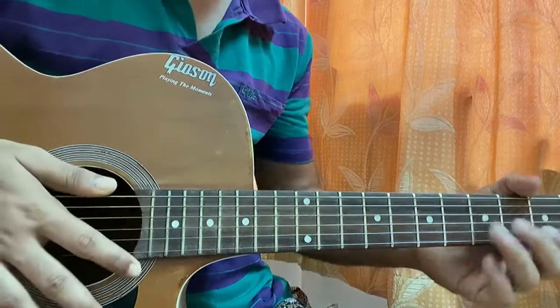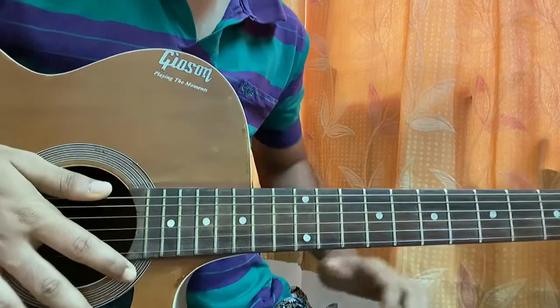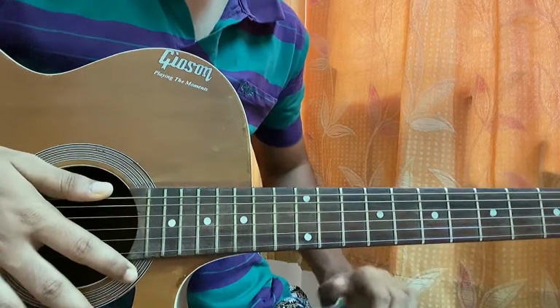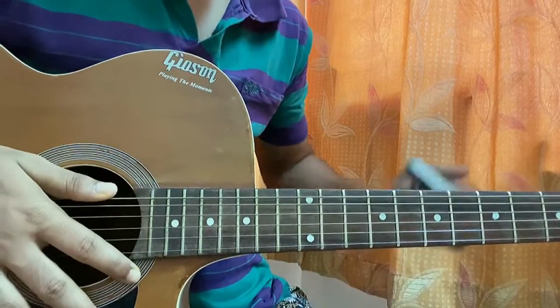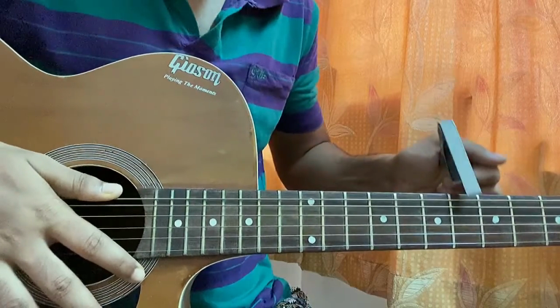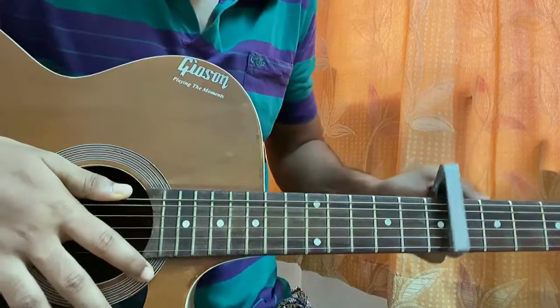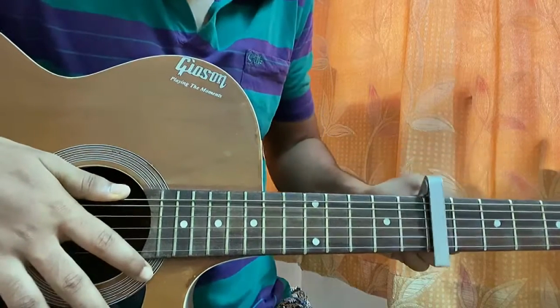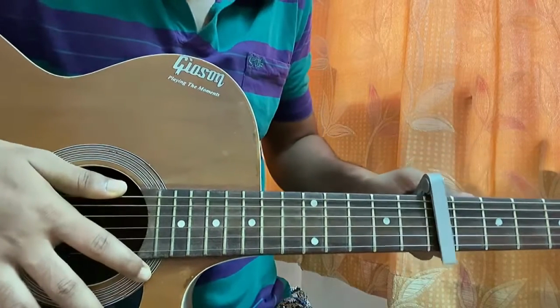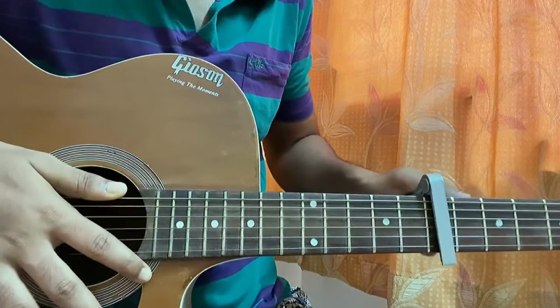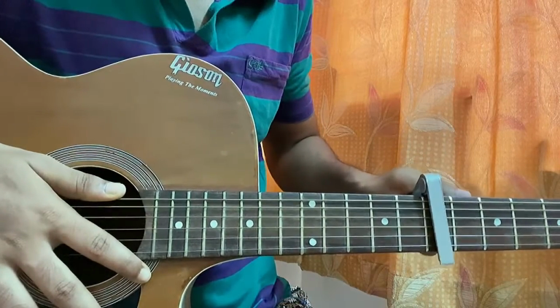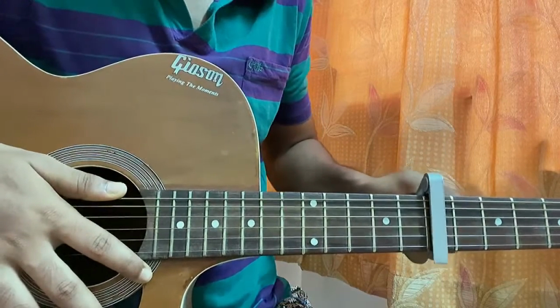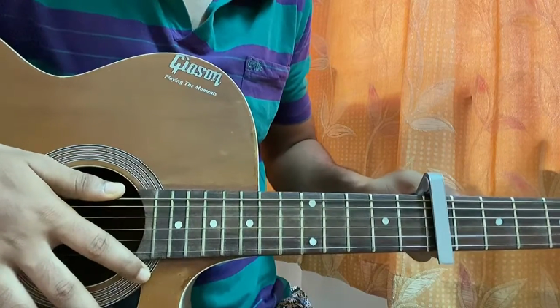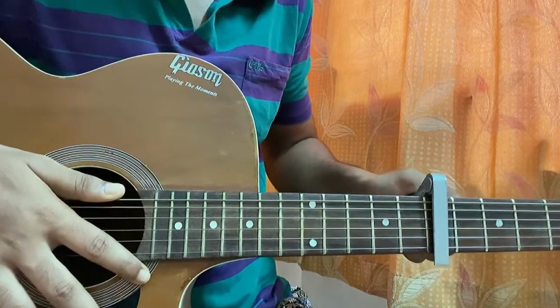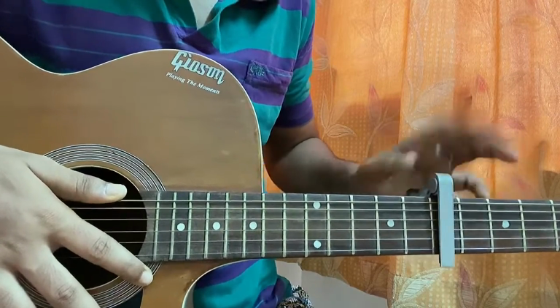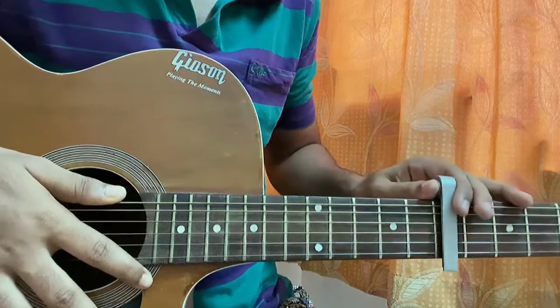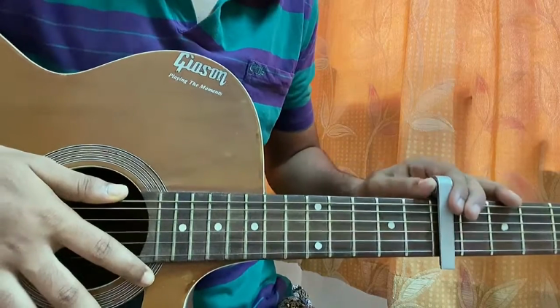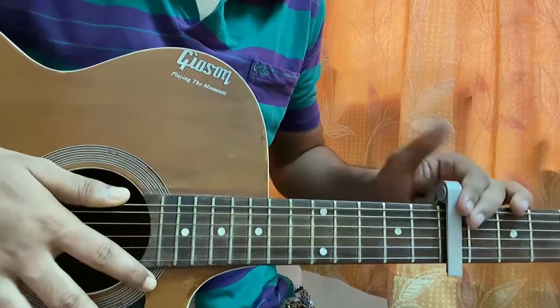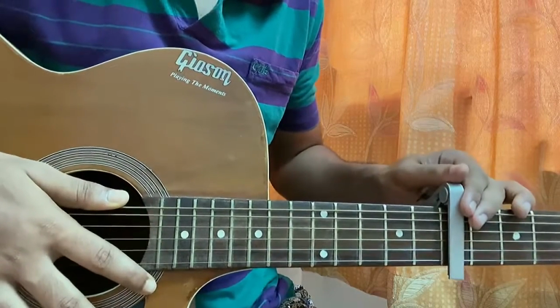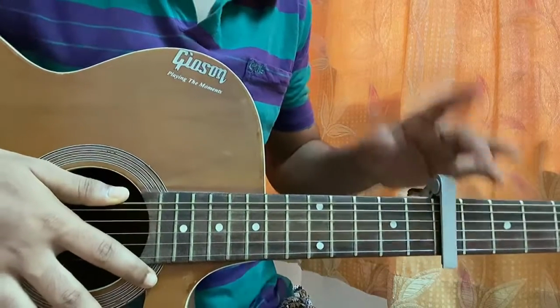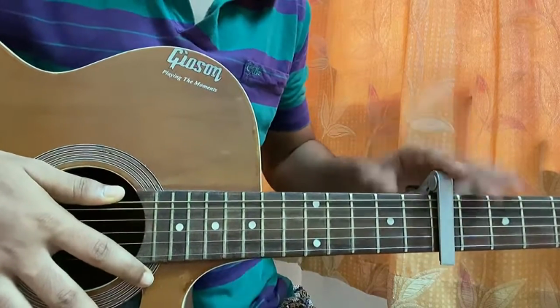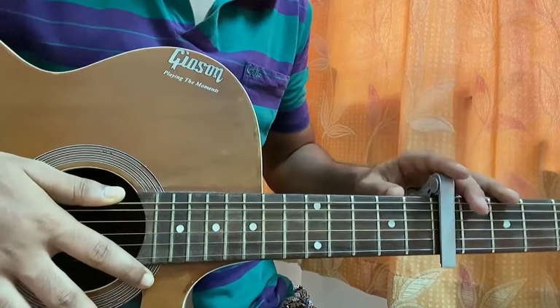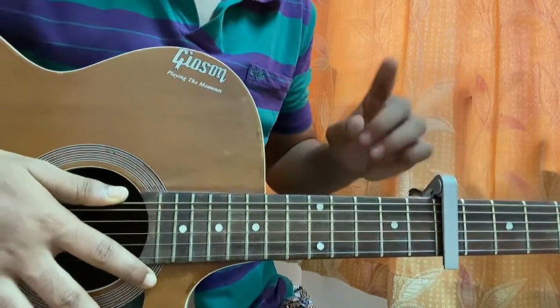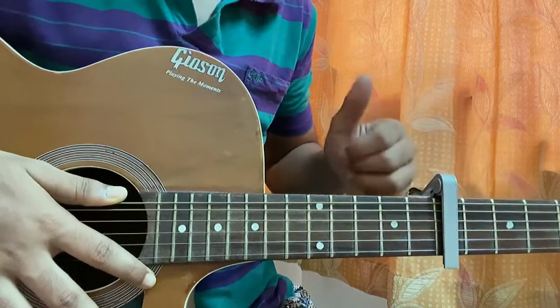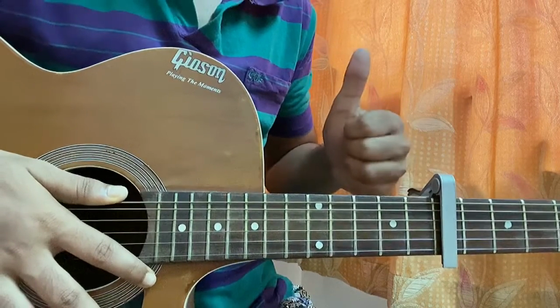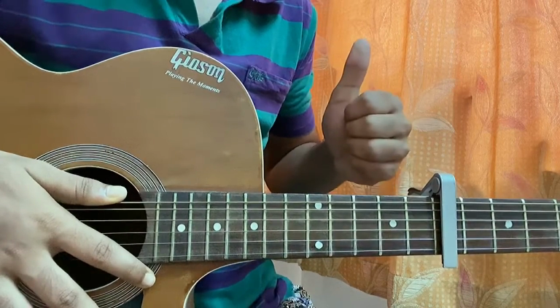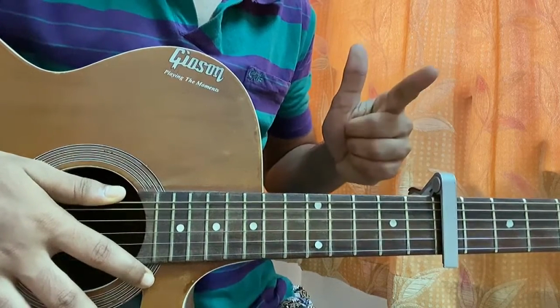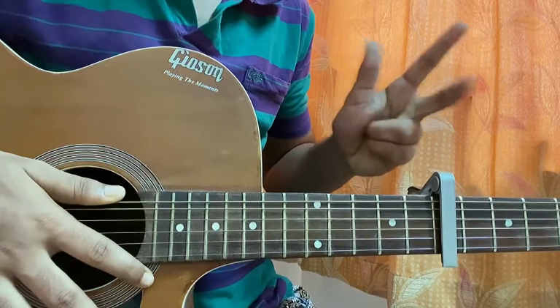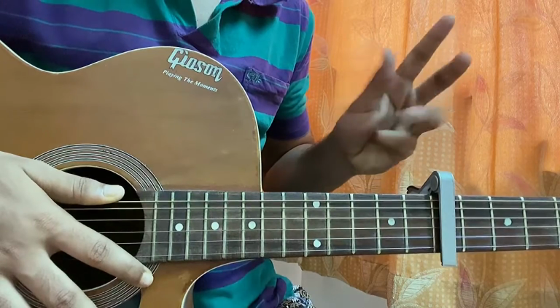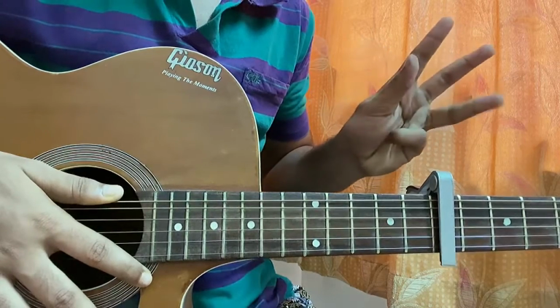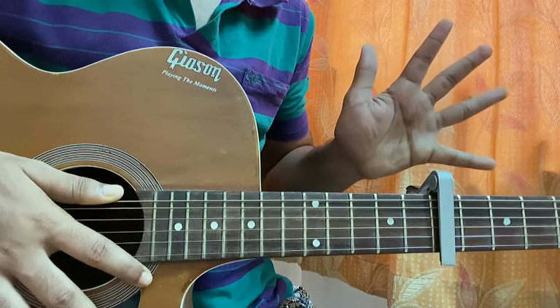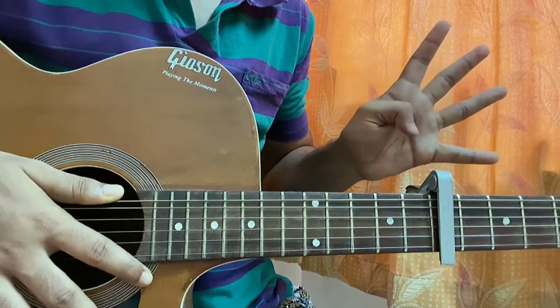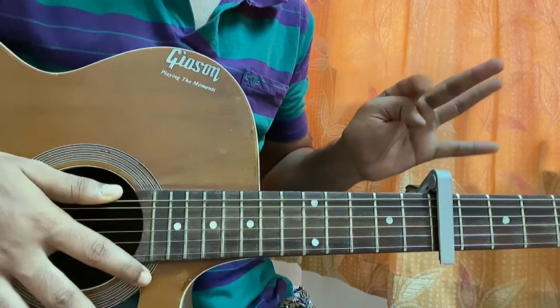Let me show you the capo version first - the part where we have to put the capo on the 7th fret. By the way, don't forget we have the capo on fret 7: 1, 2, 3, 4, 5, 6, 7.